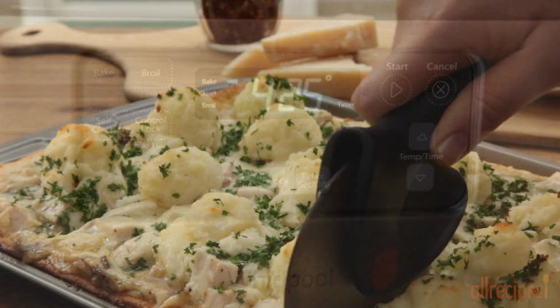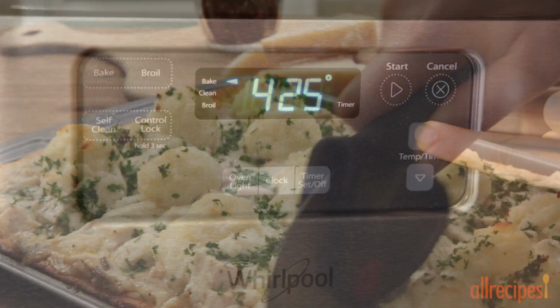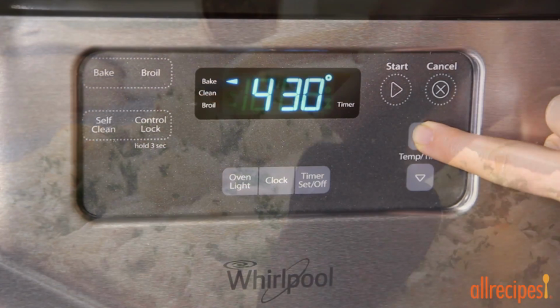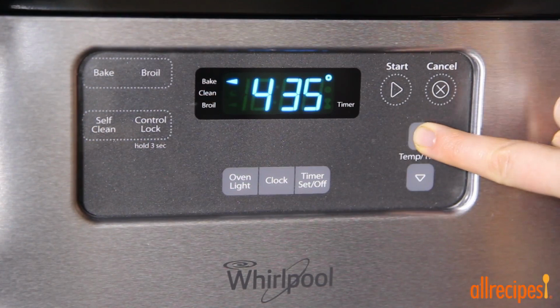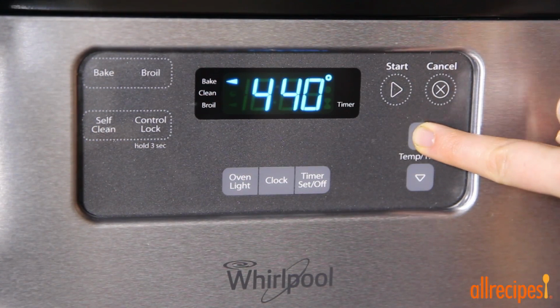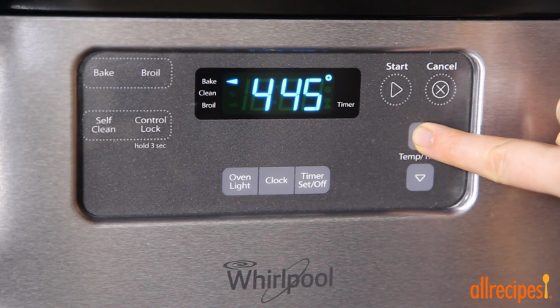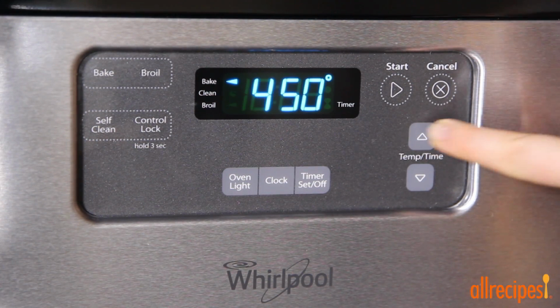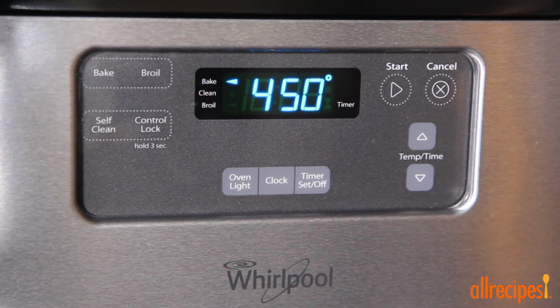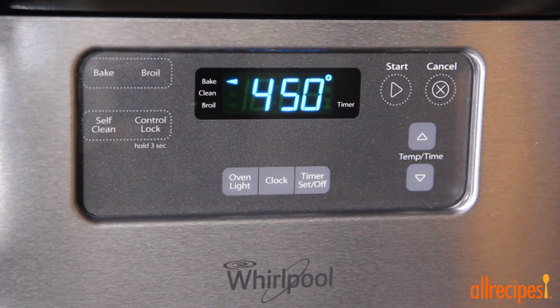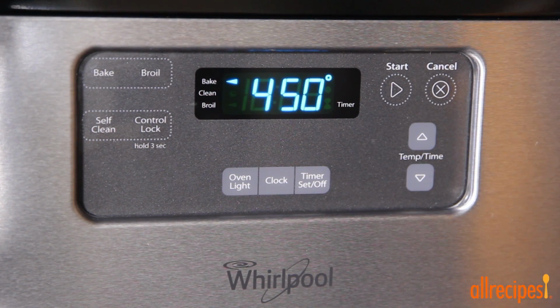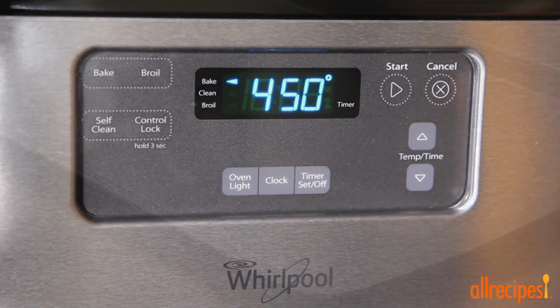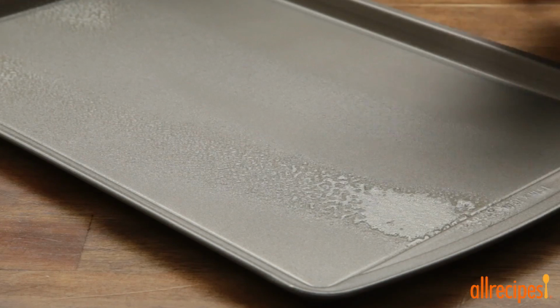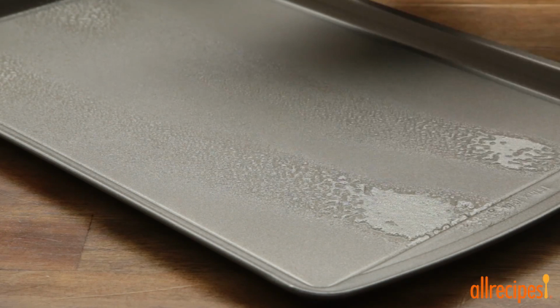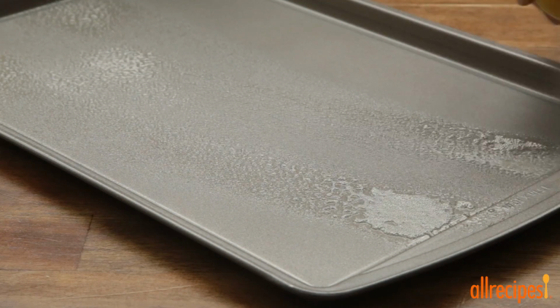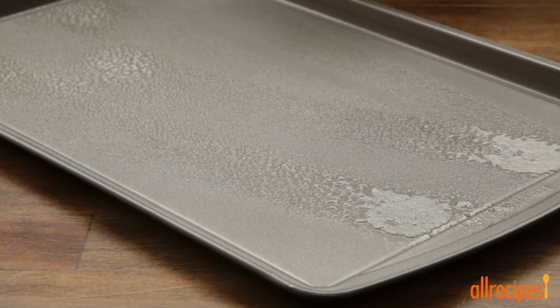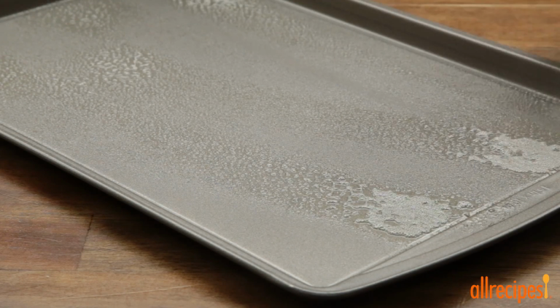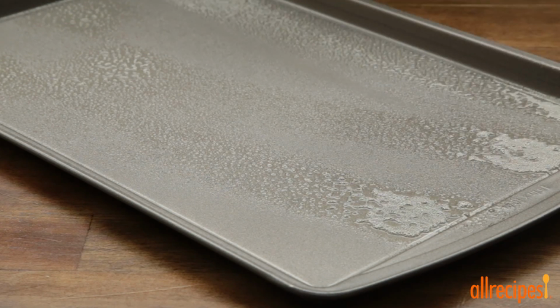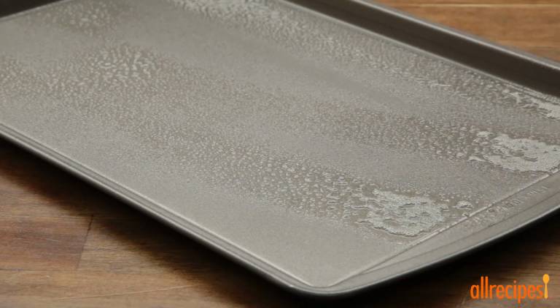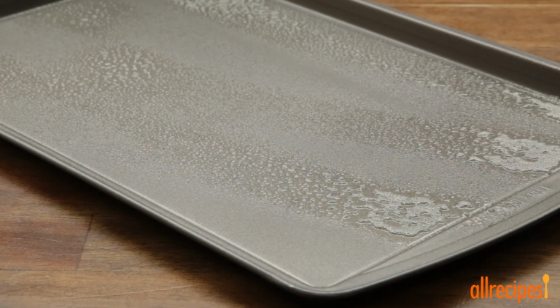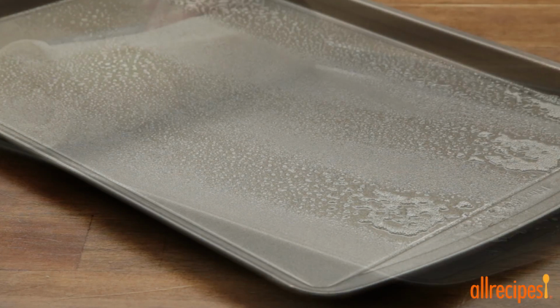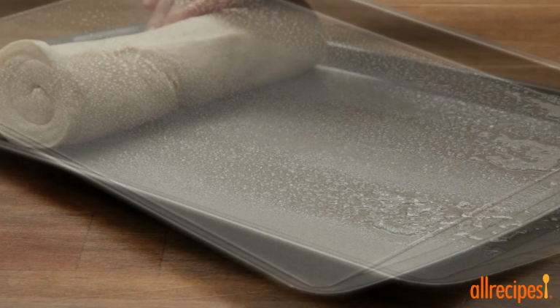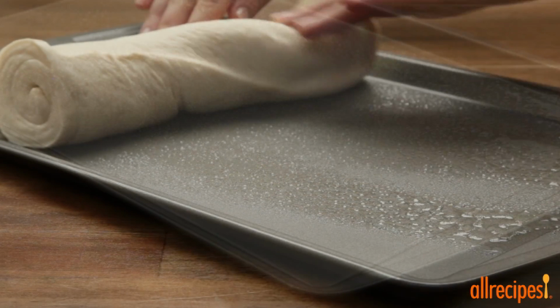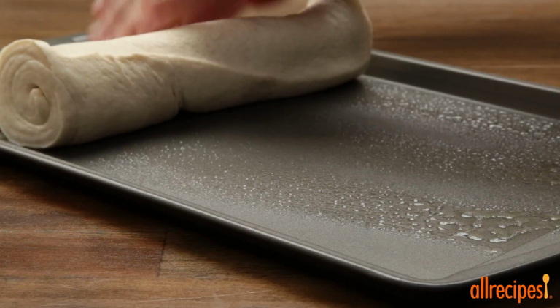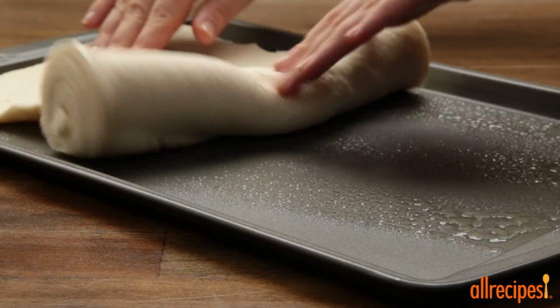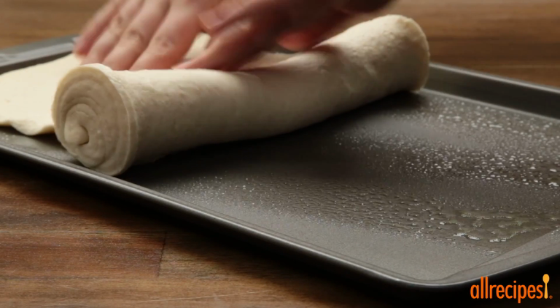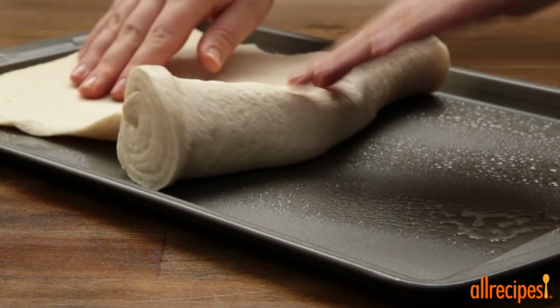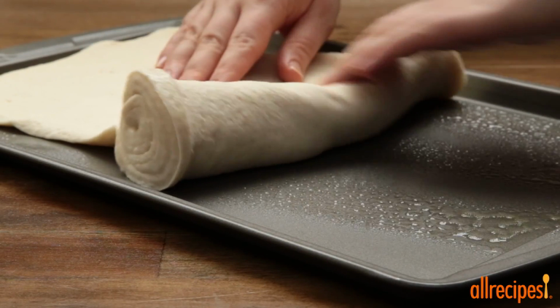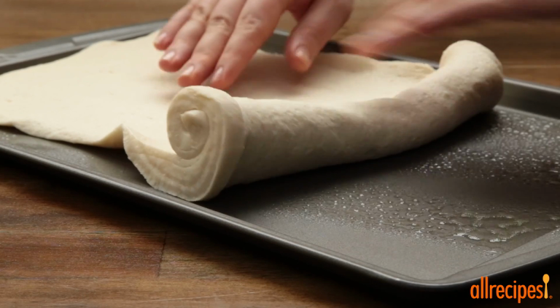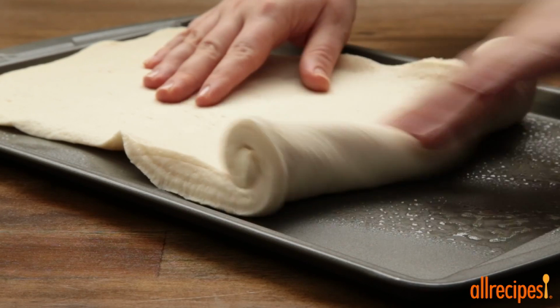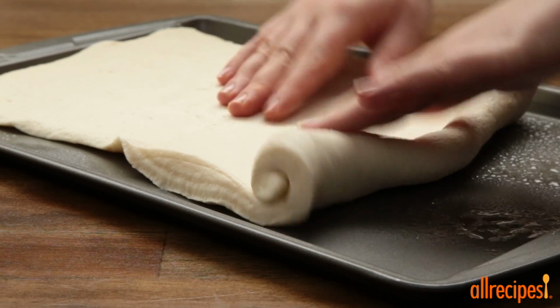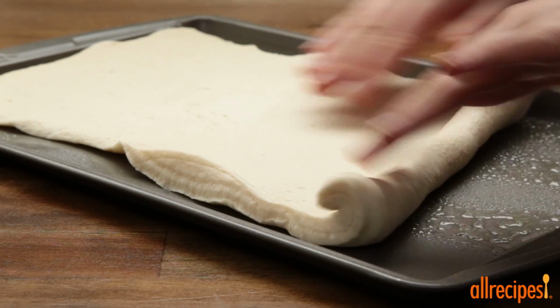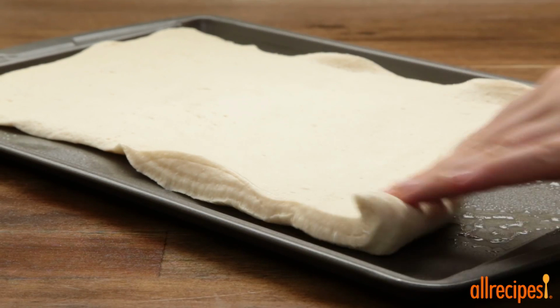Let's start with preheating the oven to 450 degrees Fahrenheit and greasing a pizza pan. Now let's transfer a pound of pizza dough into the prepared pan.